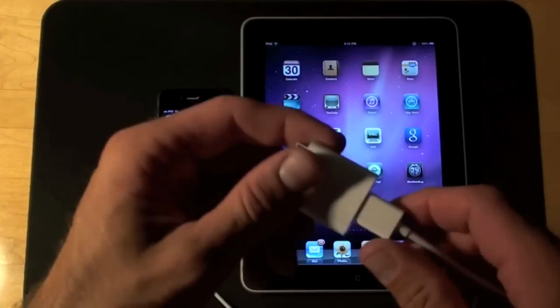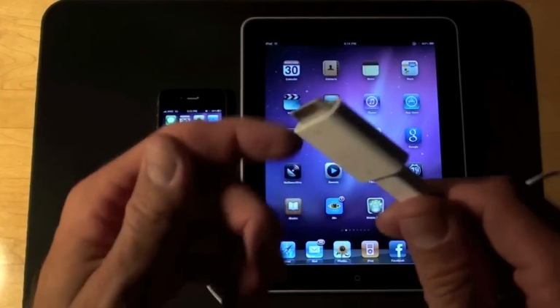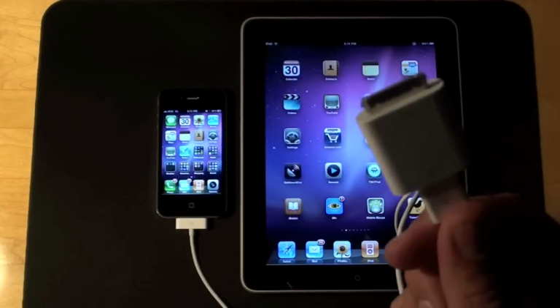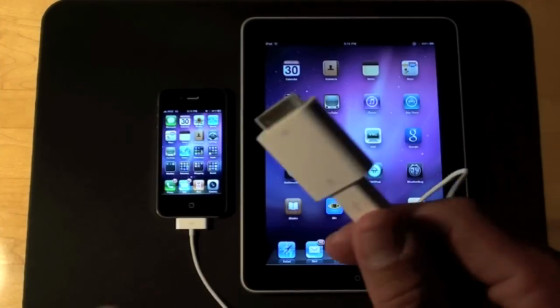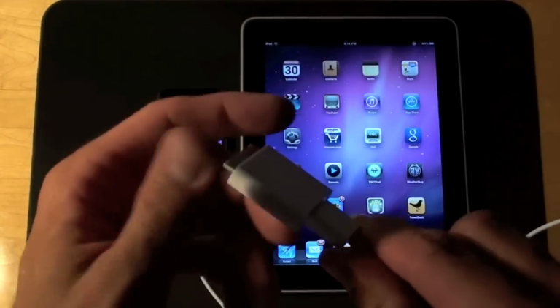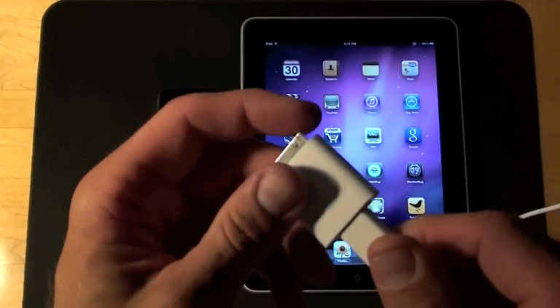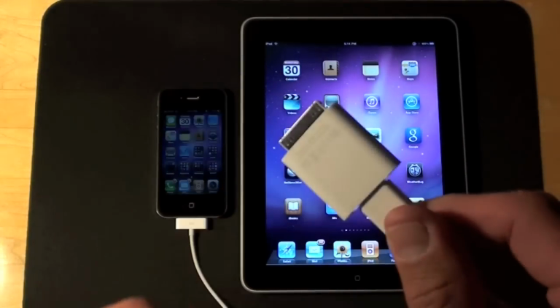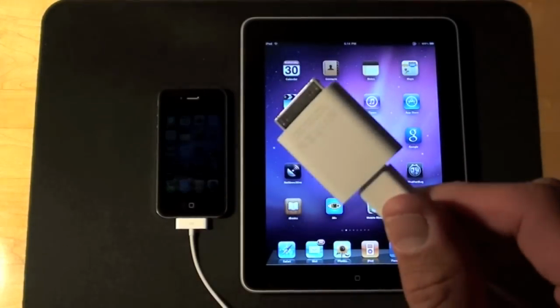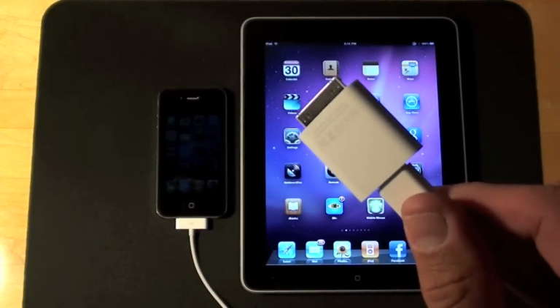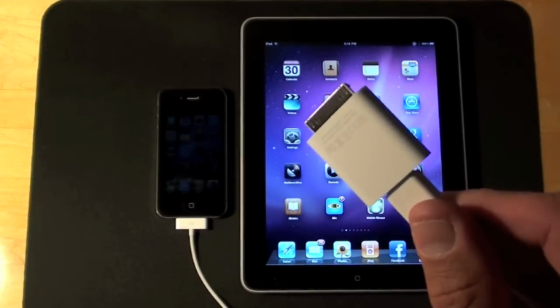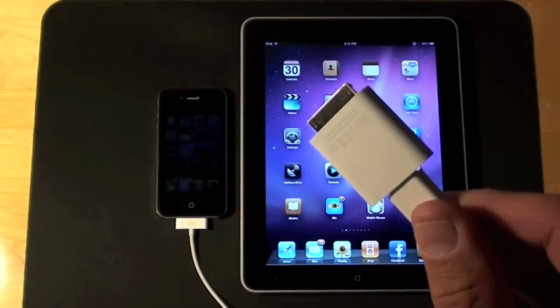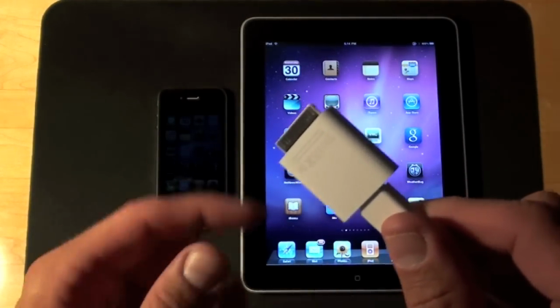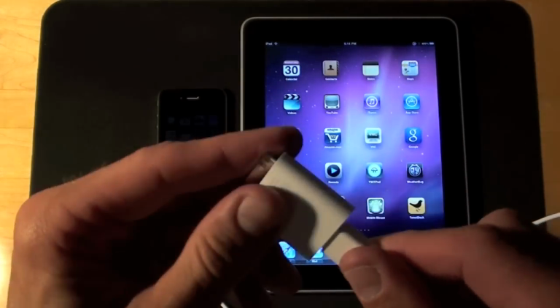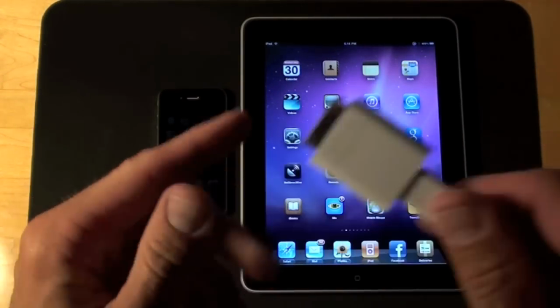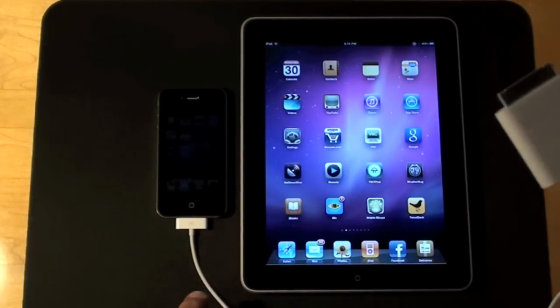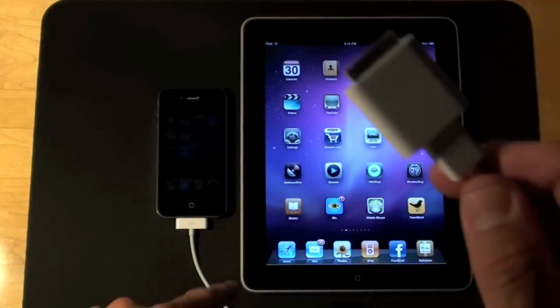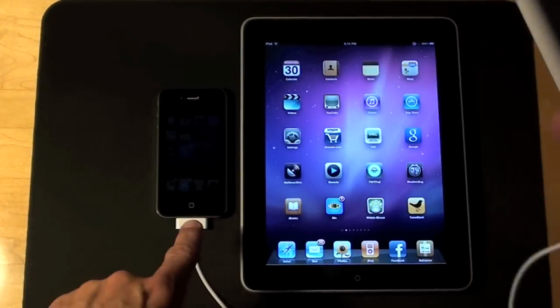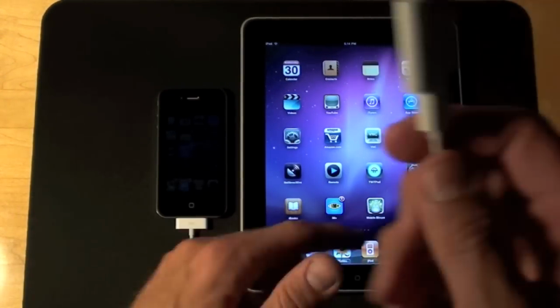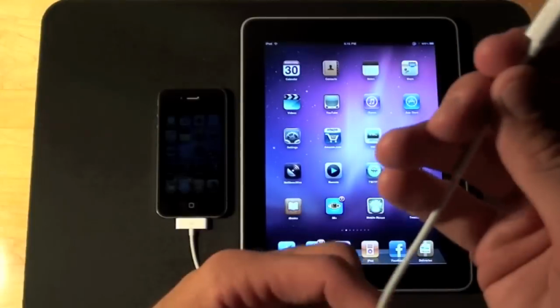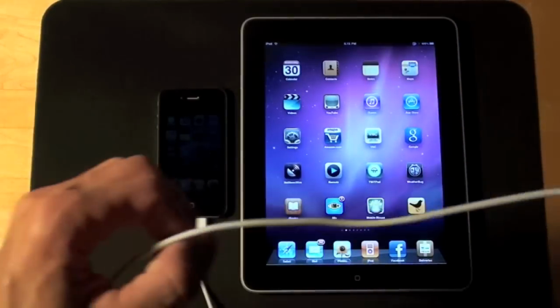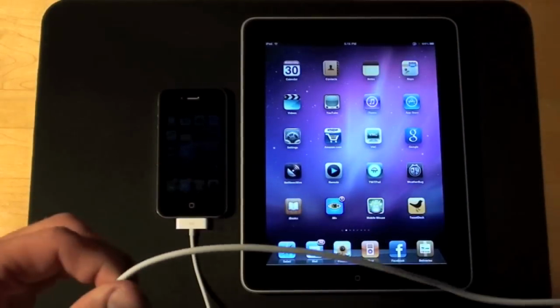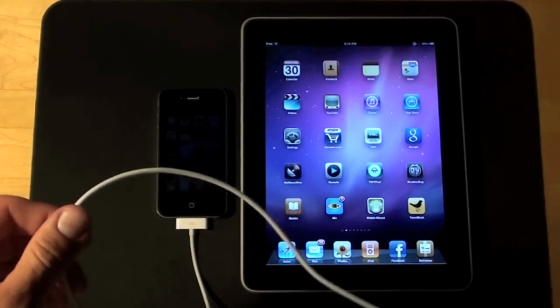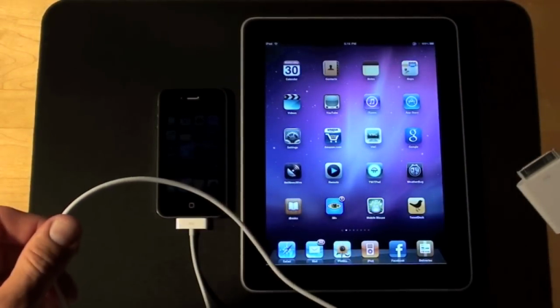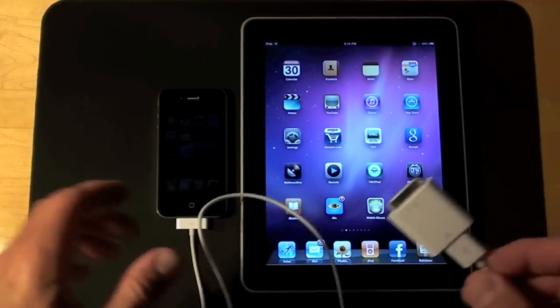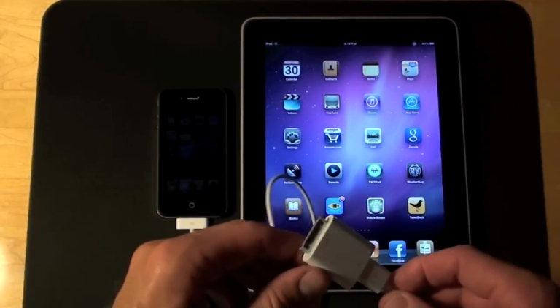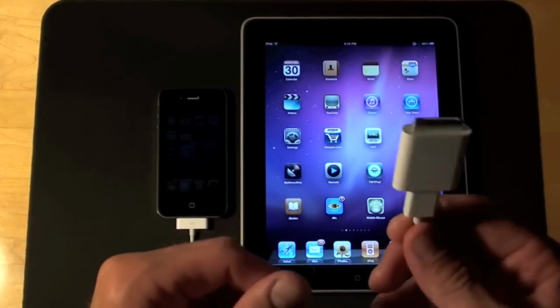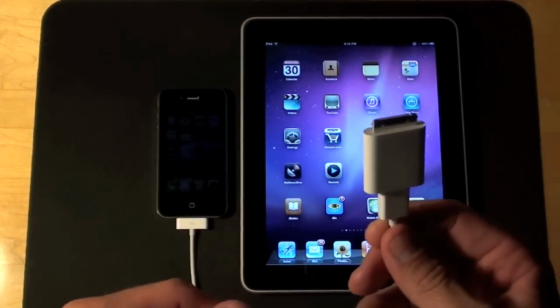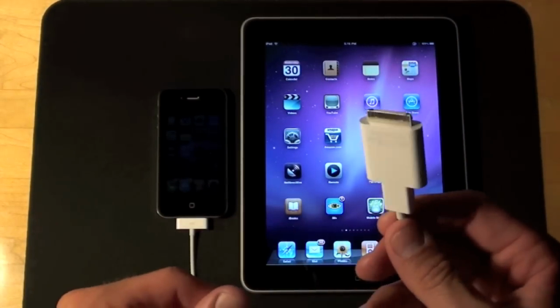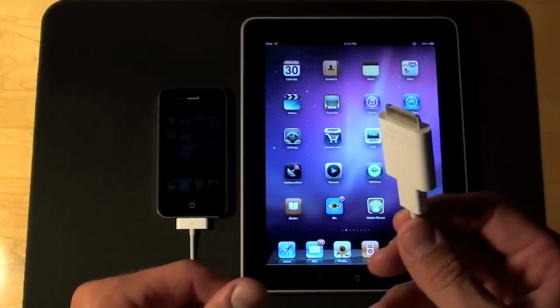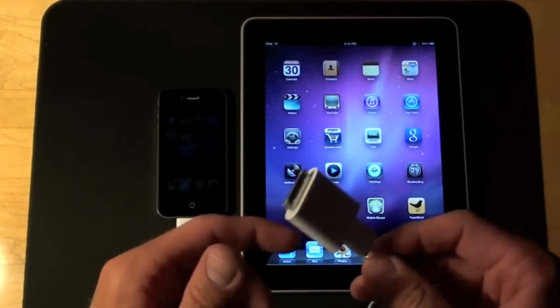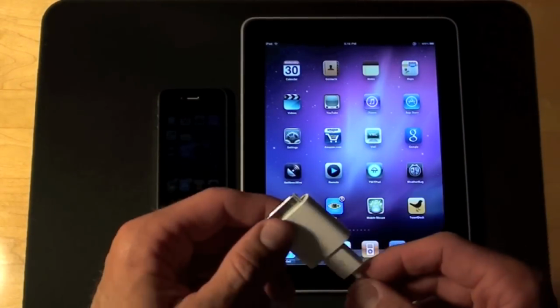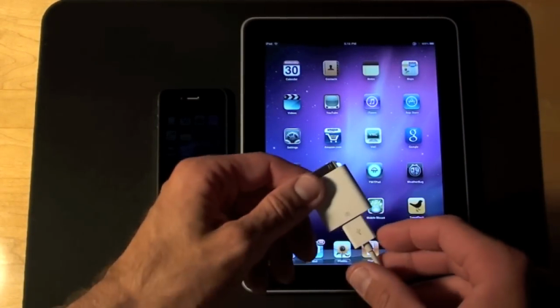All I've done is connected the USB adapter from the iPad Camera Connection Kit, connected it to the iPhone using the USB dock cable. All you have to do is connect this to the bottom of the iPad.